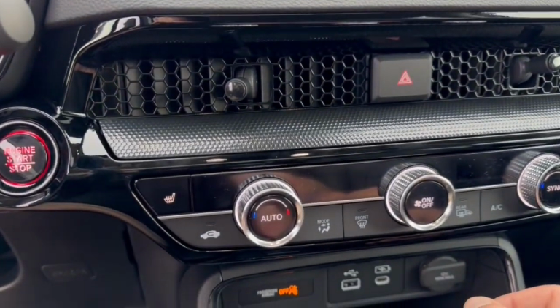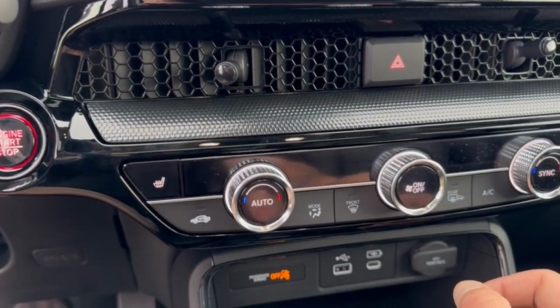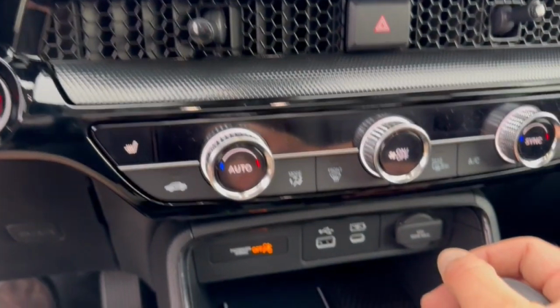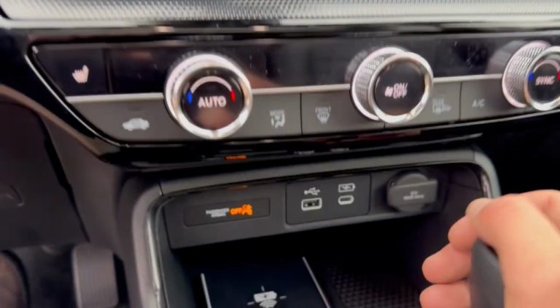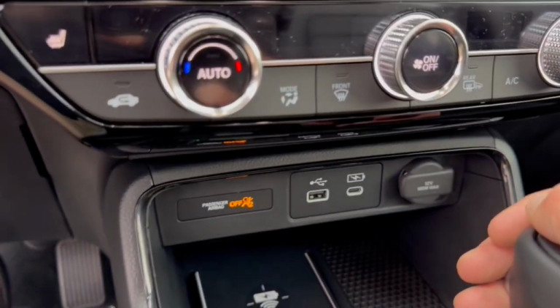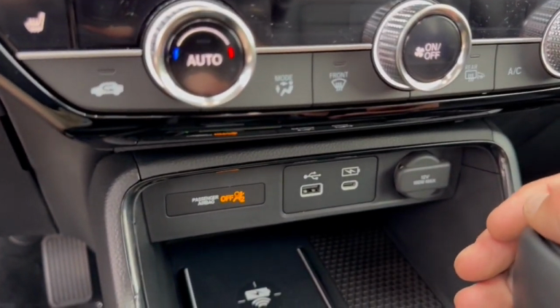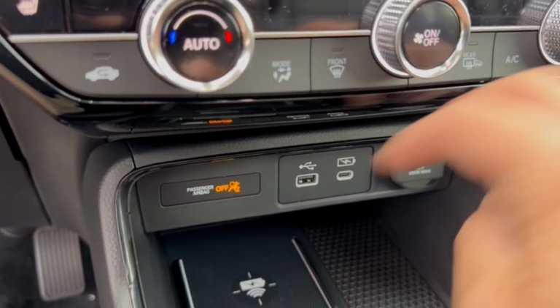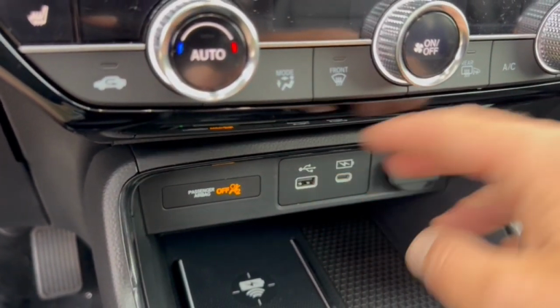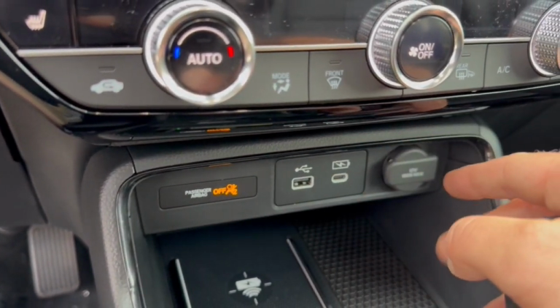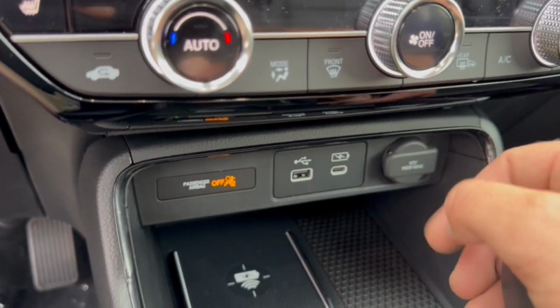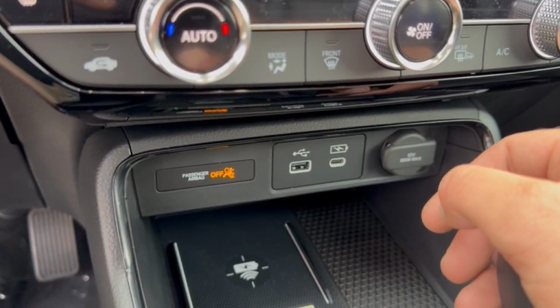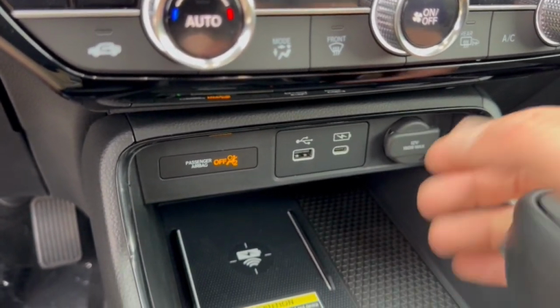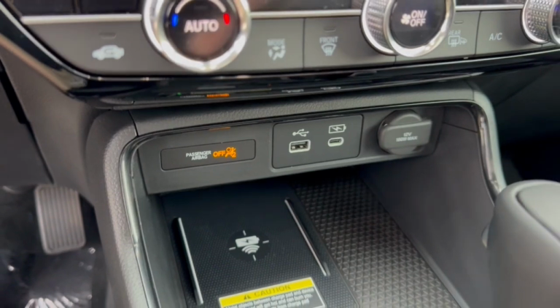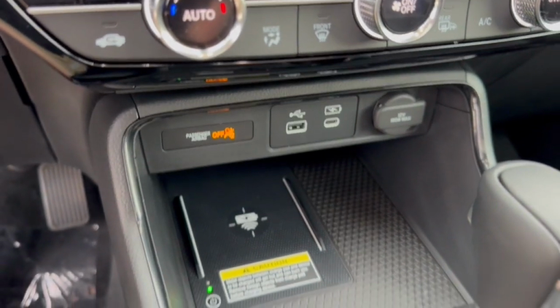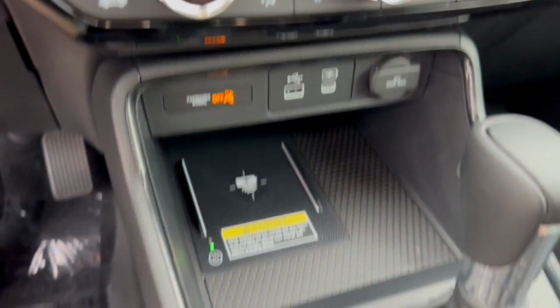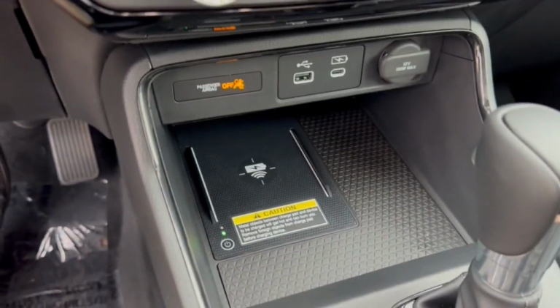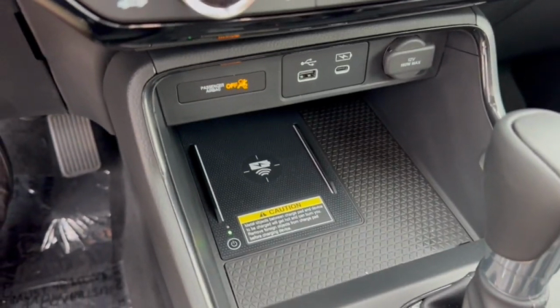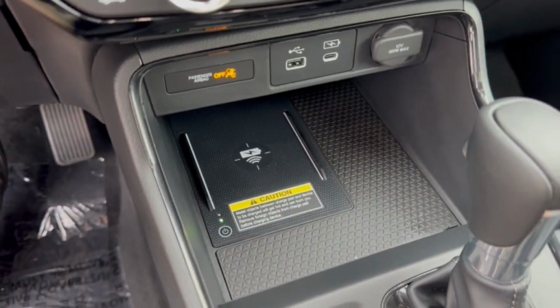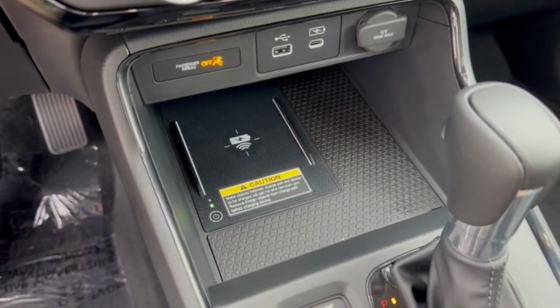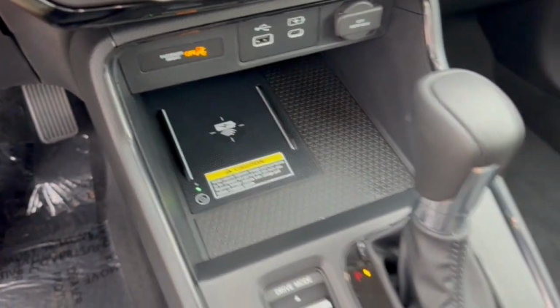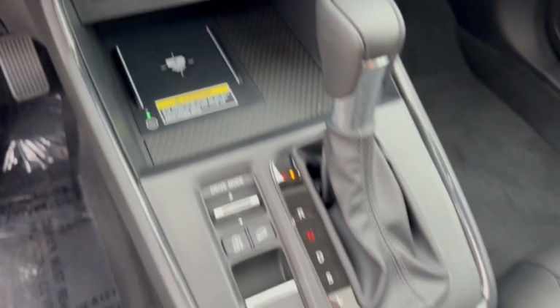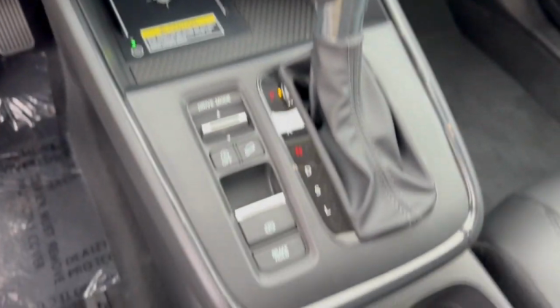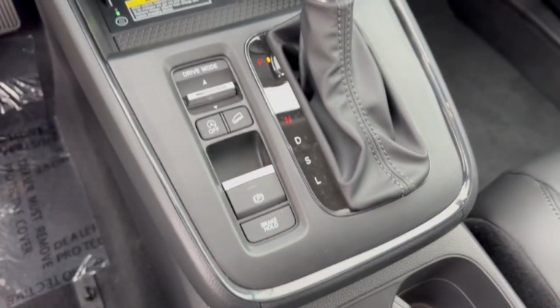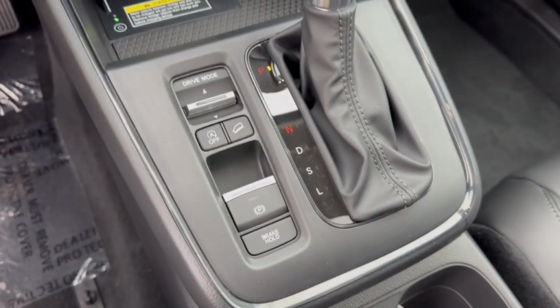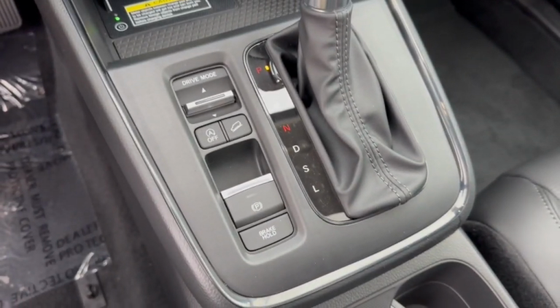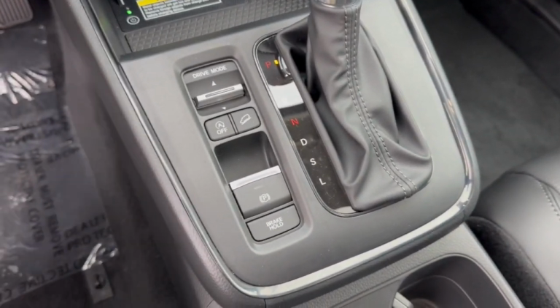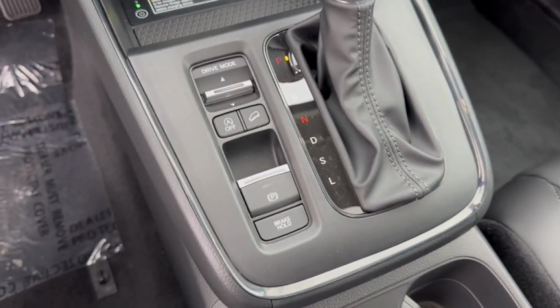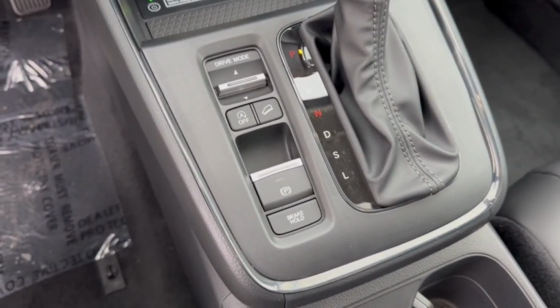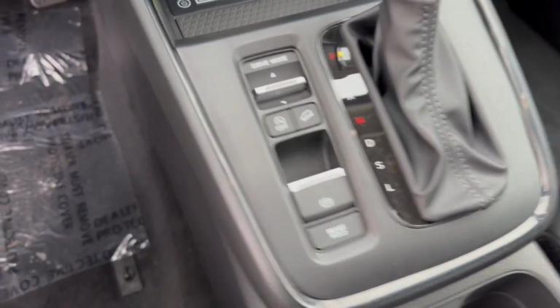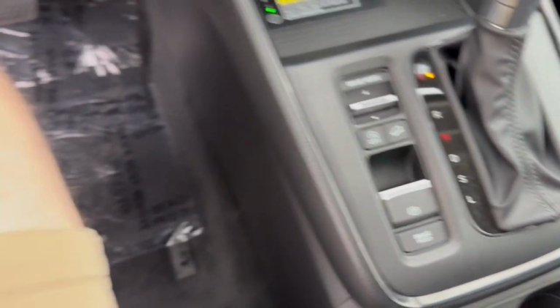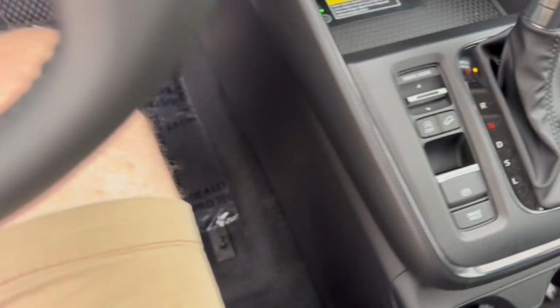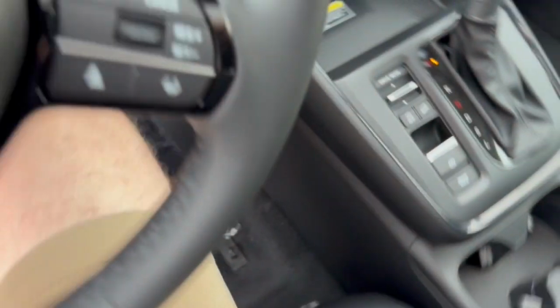Heated front seats, a couple different types of USB and a 12-volt for charging devices, your wireless charging station. You've got hill descent control and your brake hold.